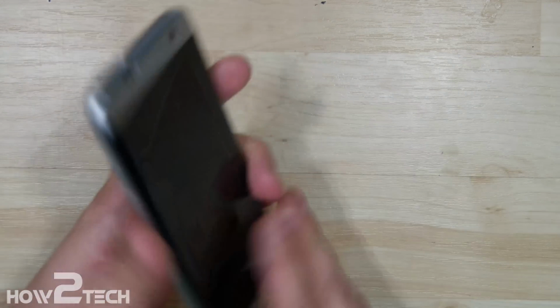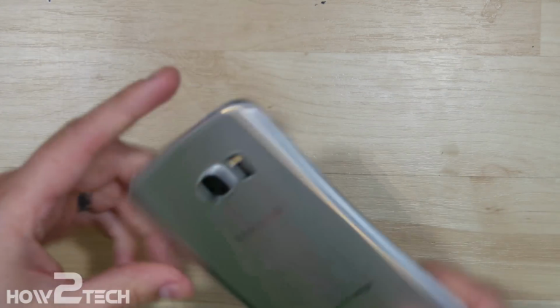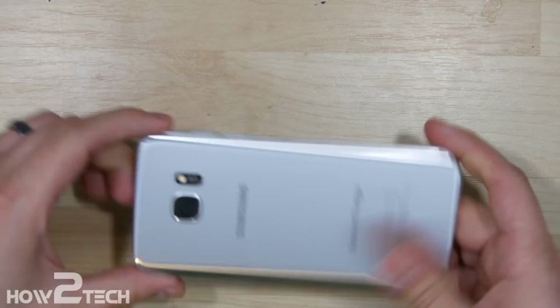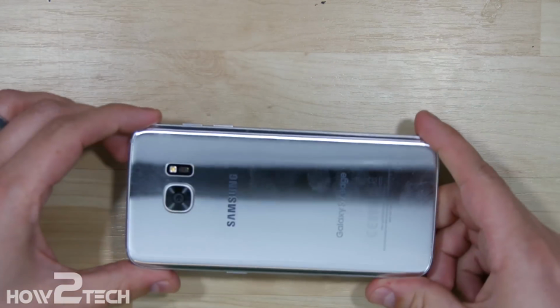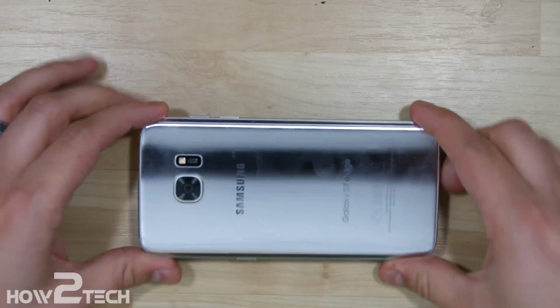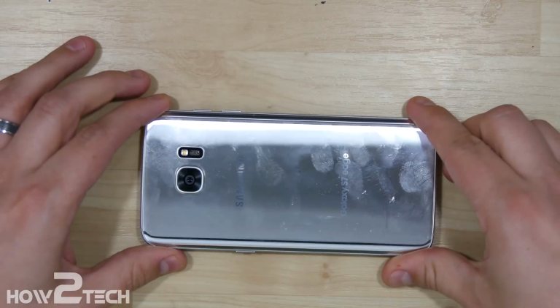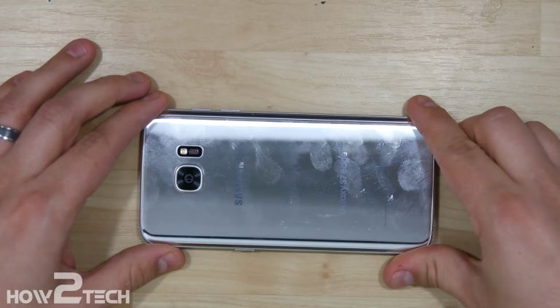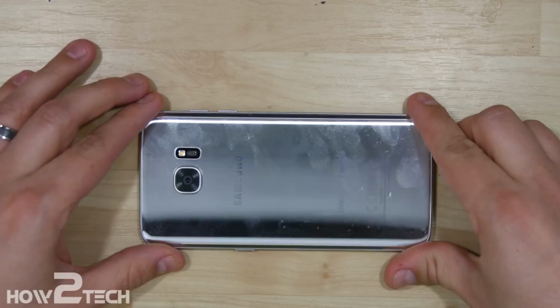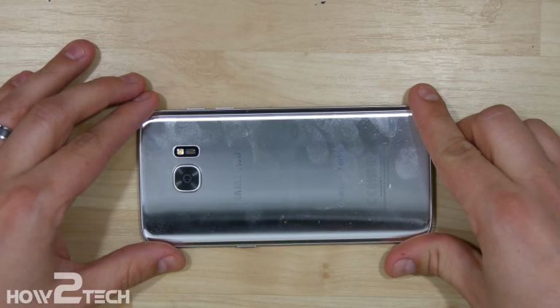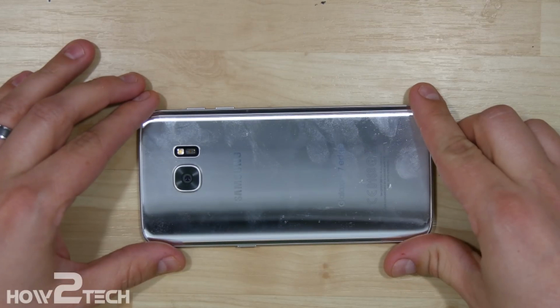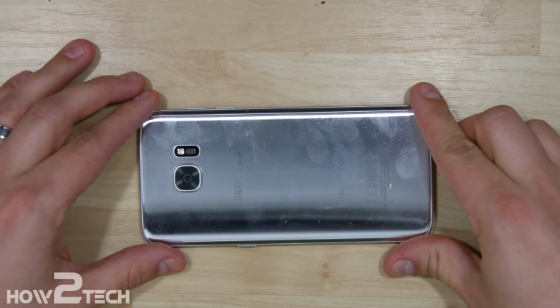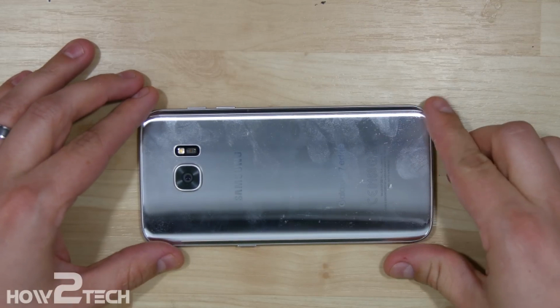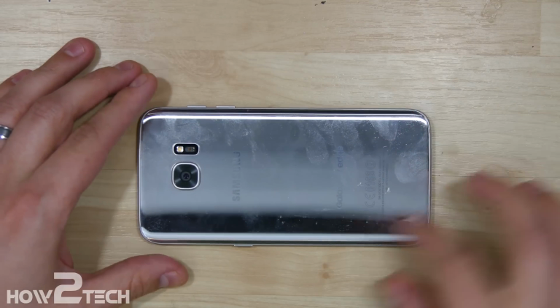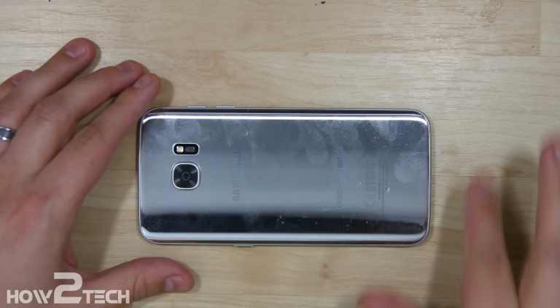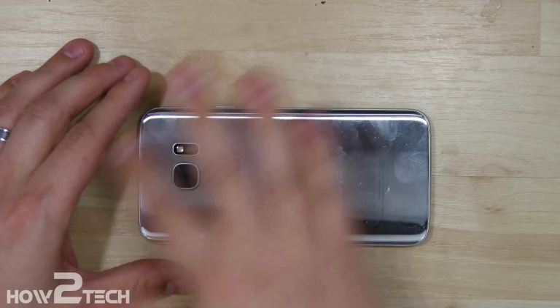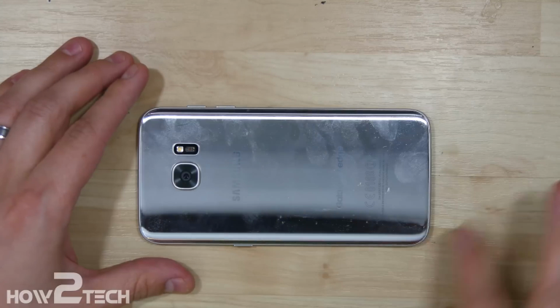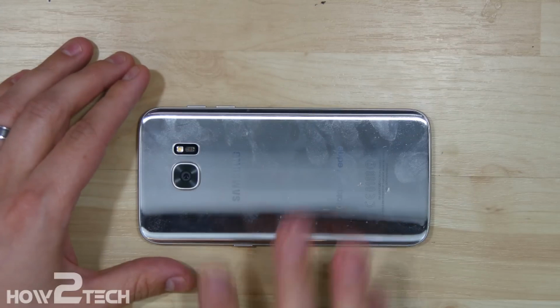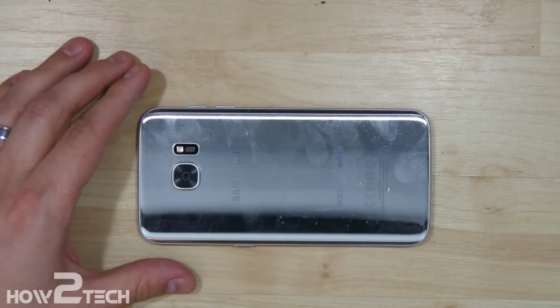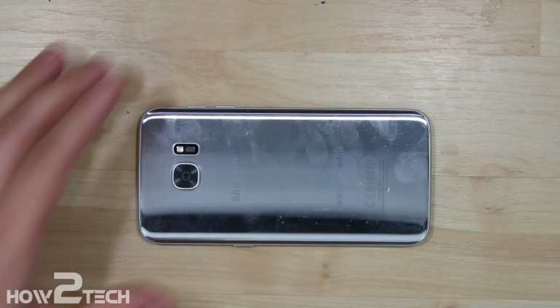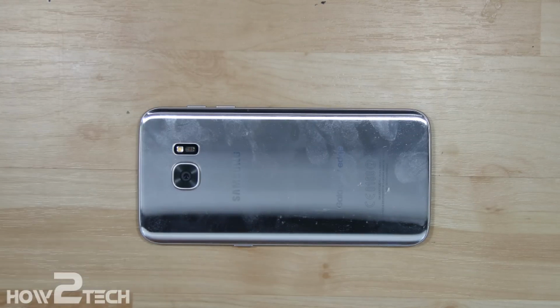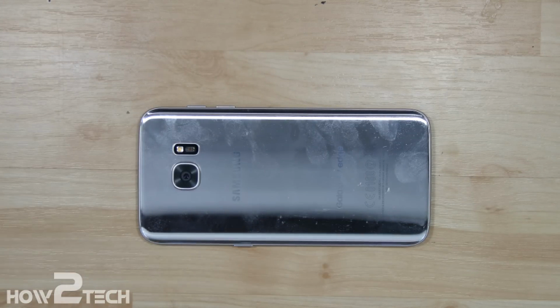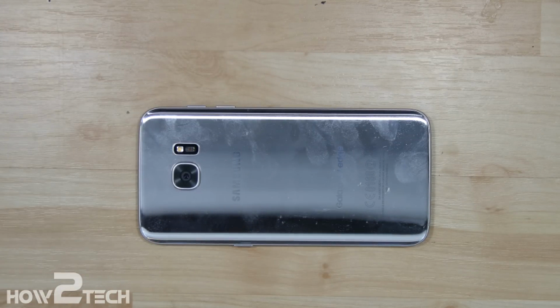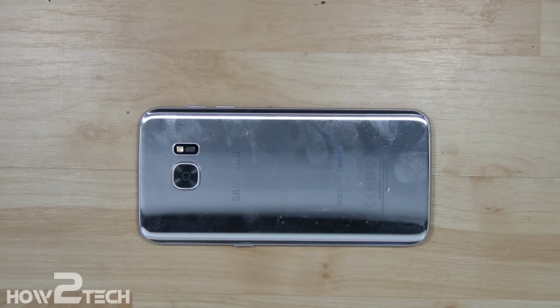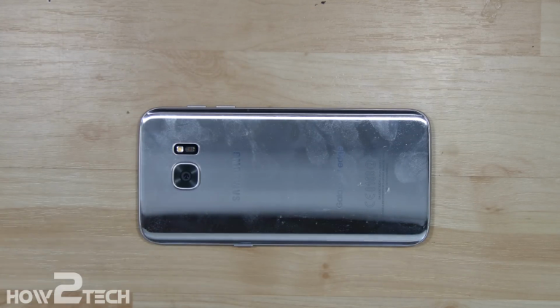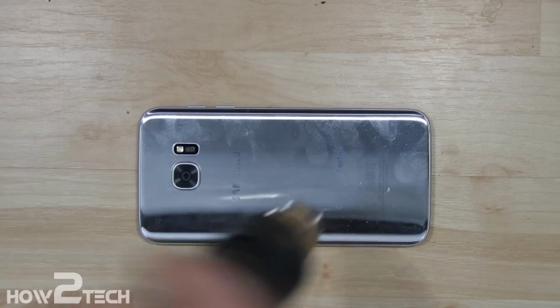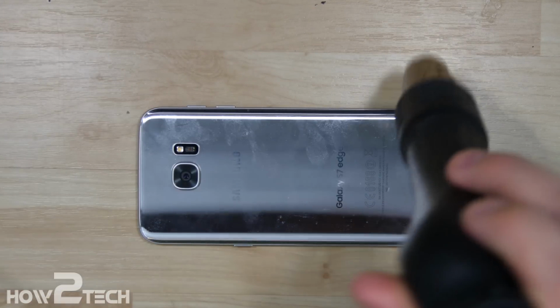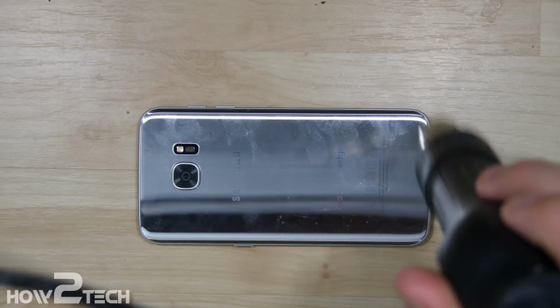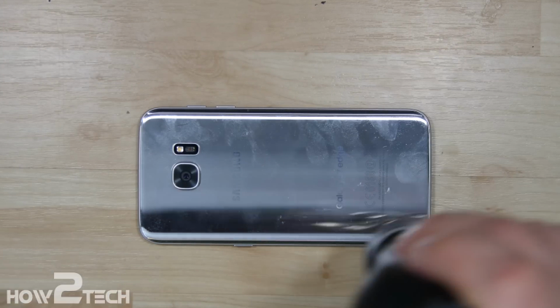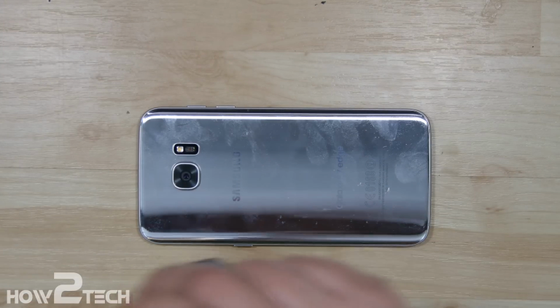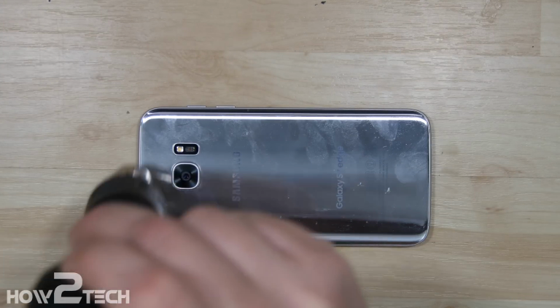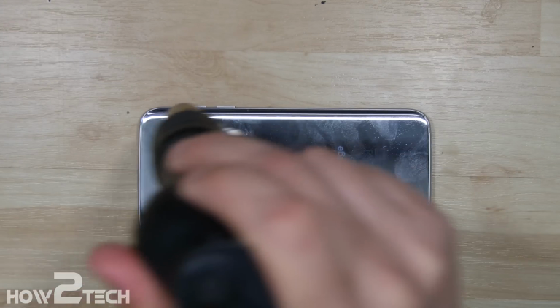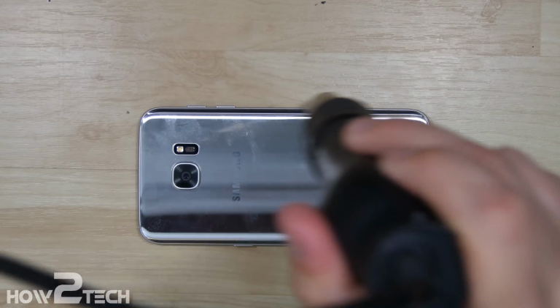Also make sure your device is powered off. We're going to go ahead and start on the back of this phone, so we're going to heat it up all around the edge of the phone so we can remove the back off of it and get it nice and warm.